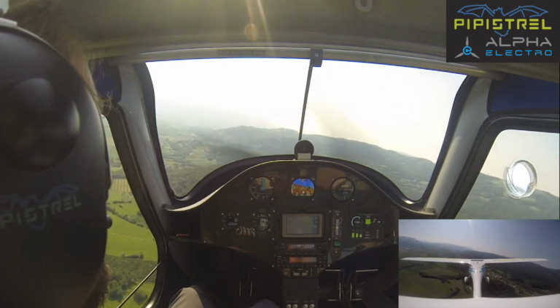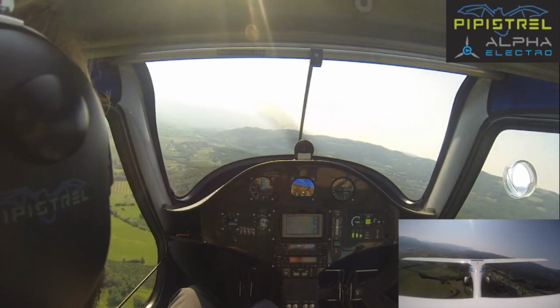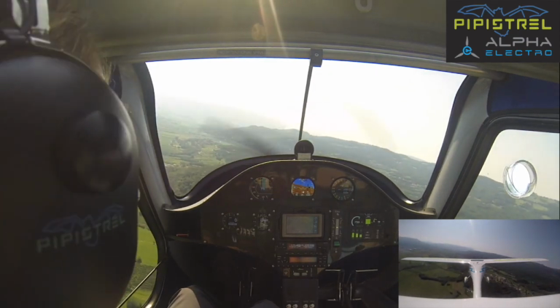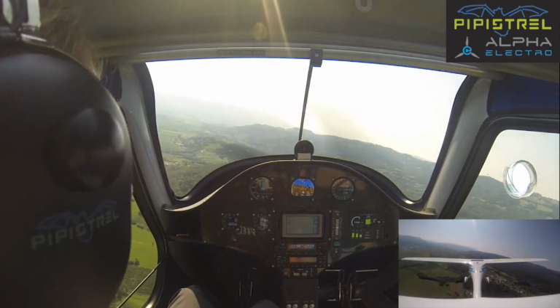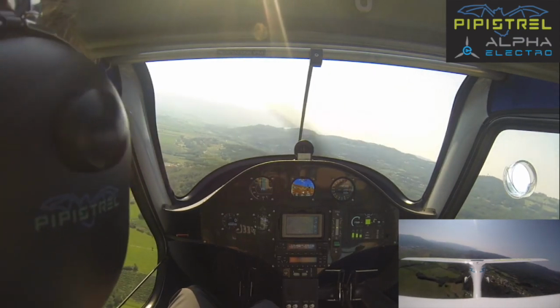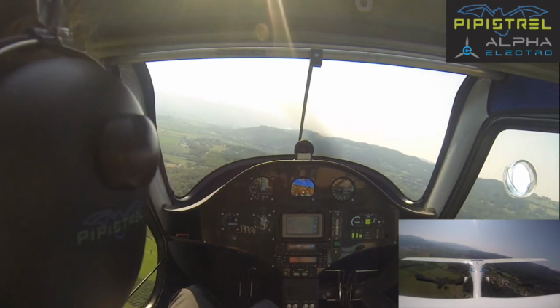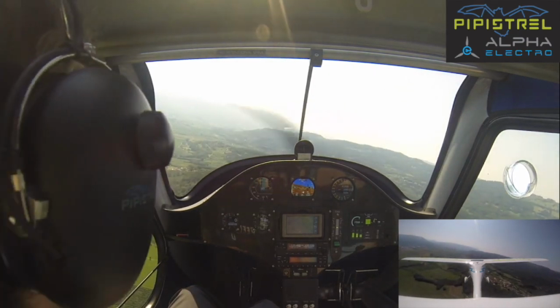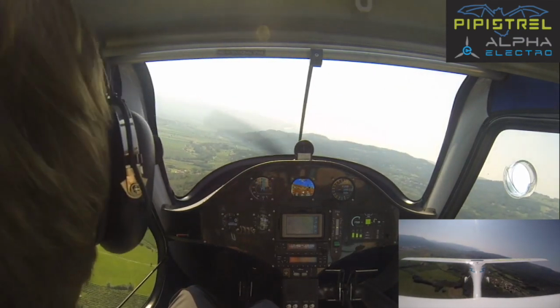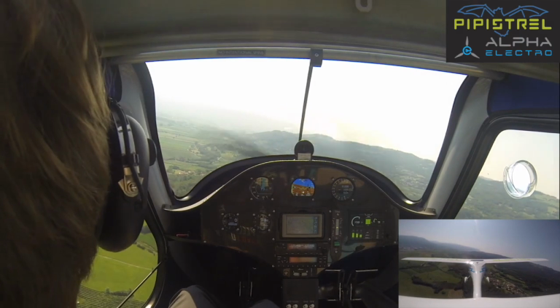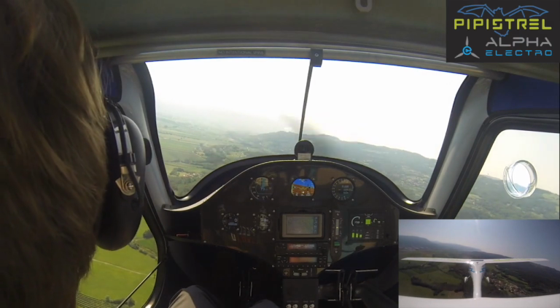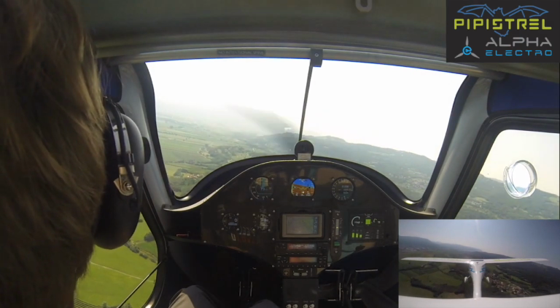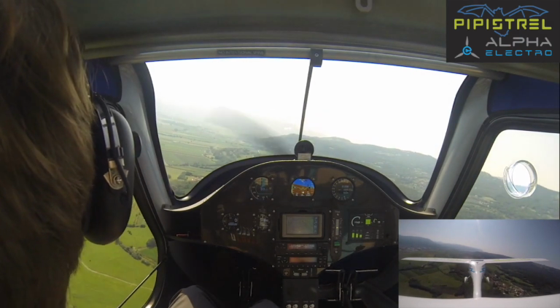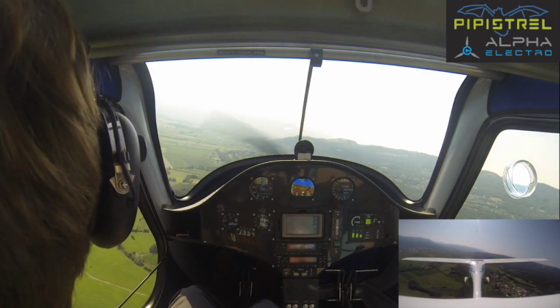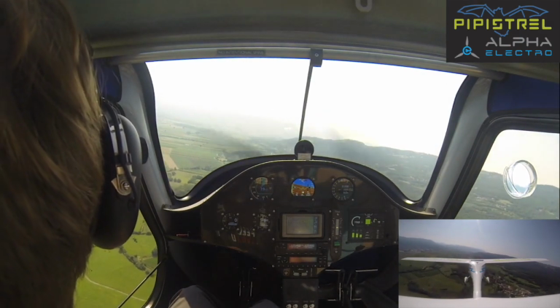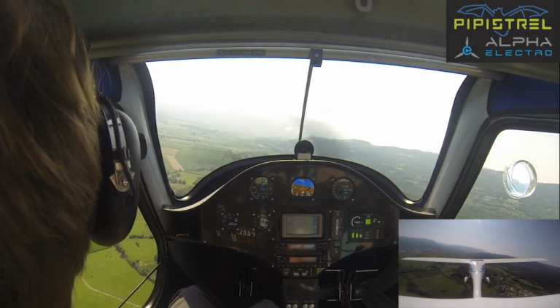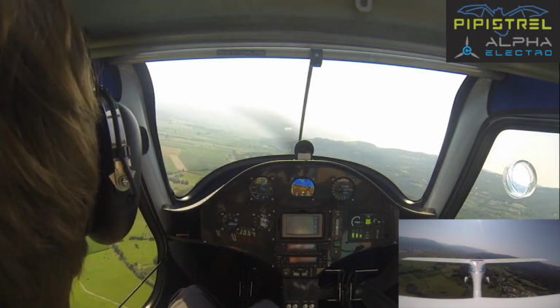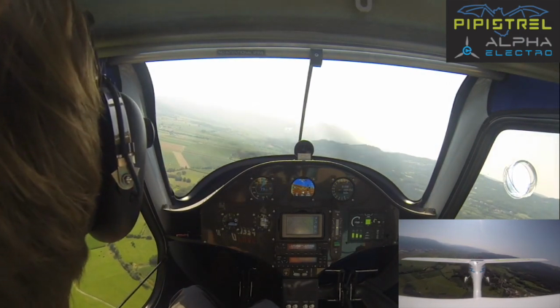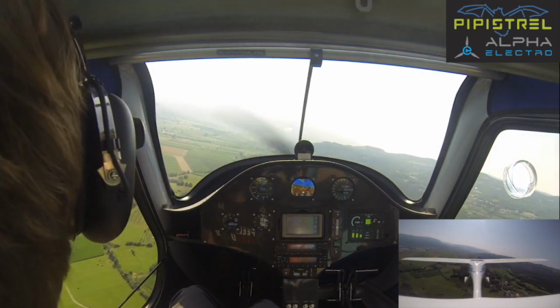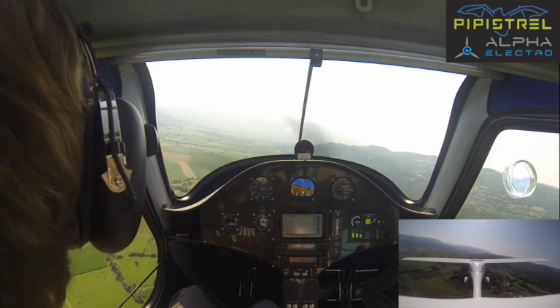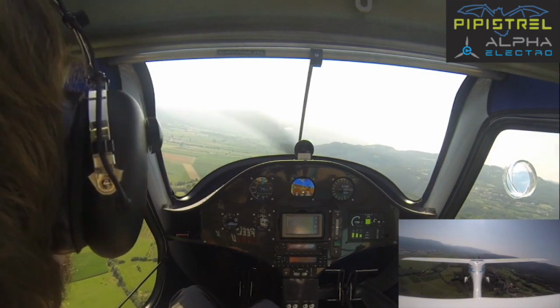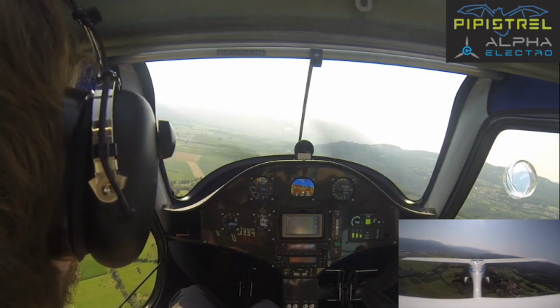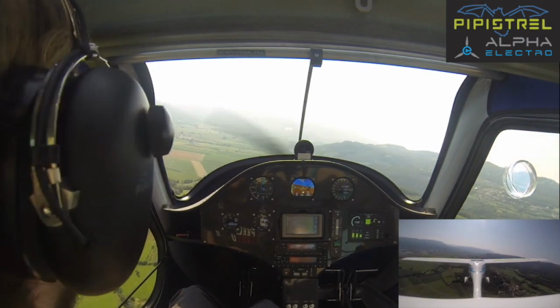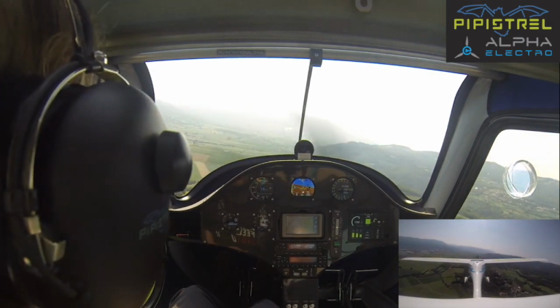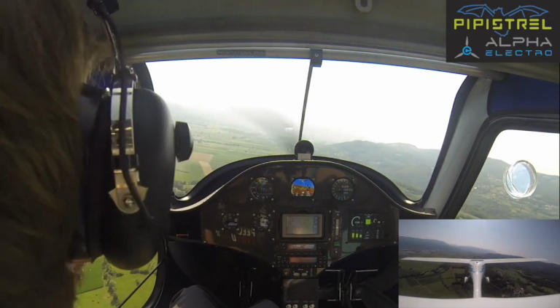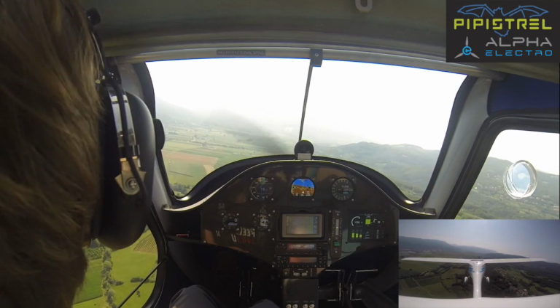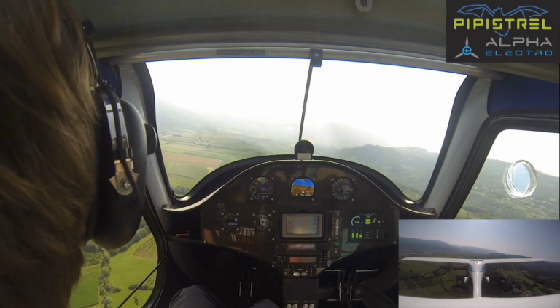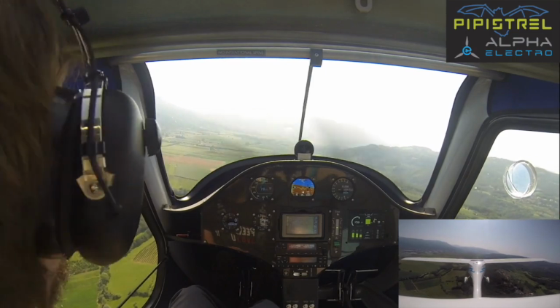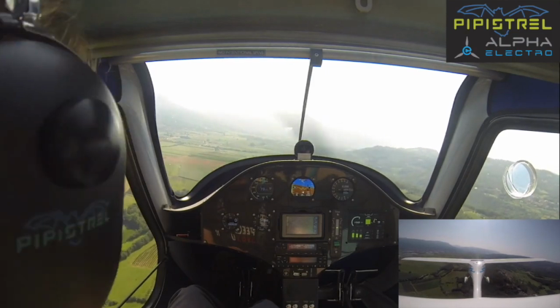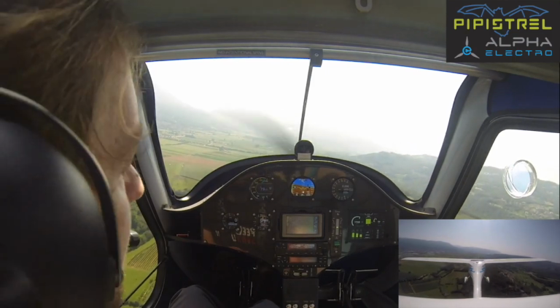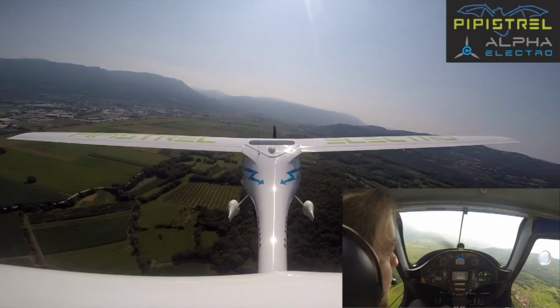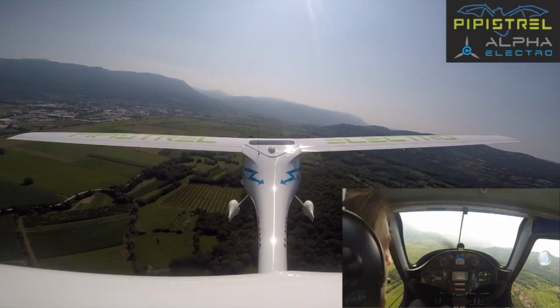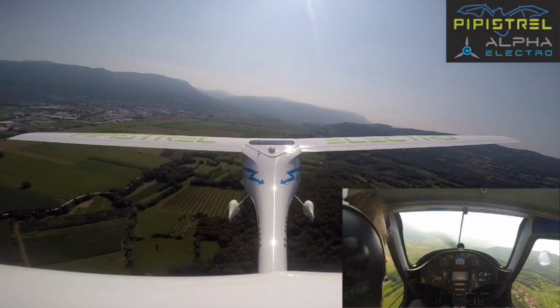Now we don't have to do anything more until we reach the end of downwind, when we will start the power checks.